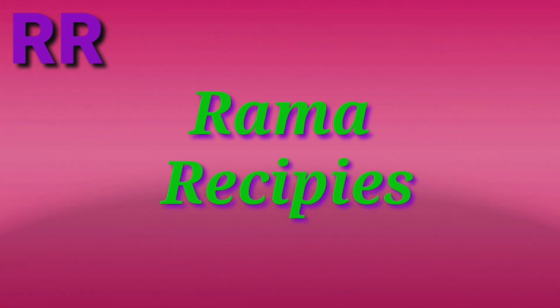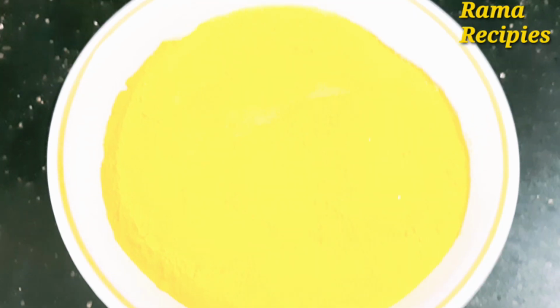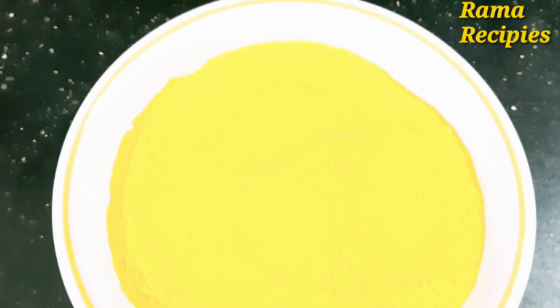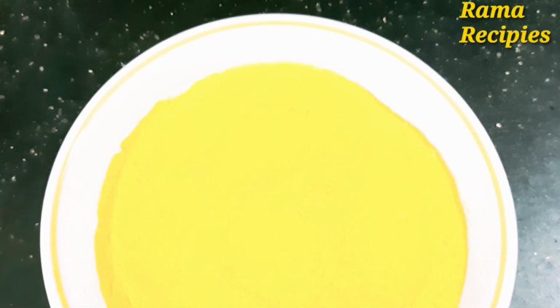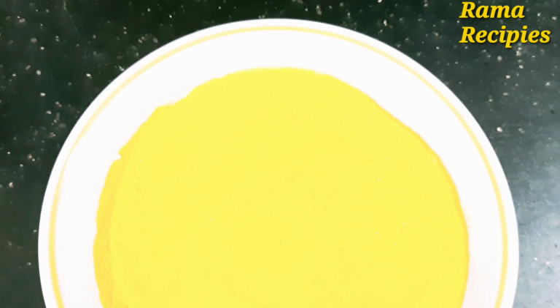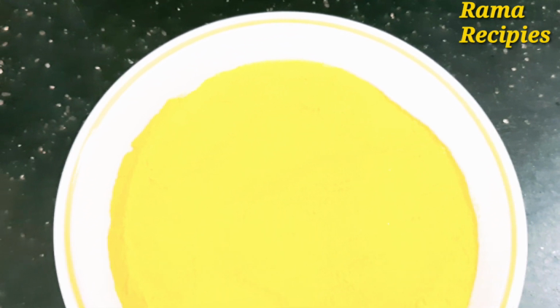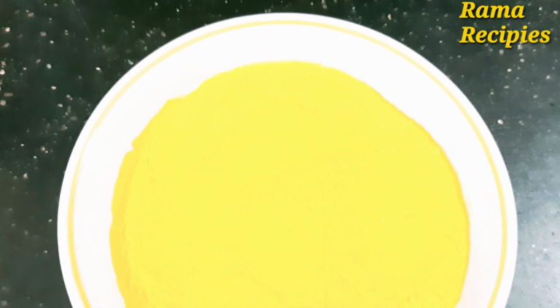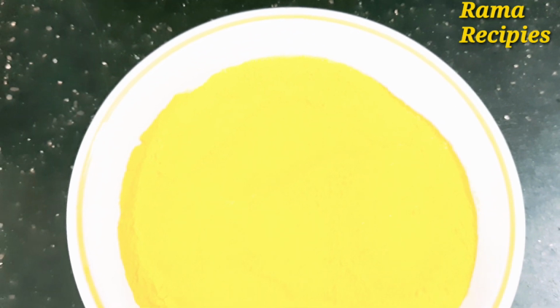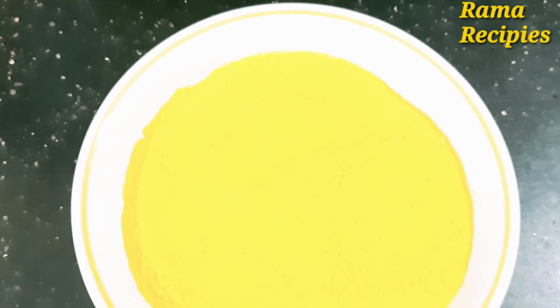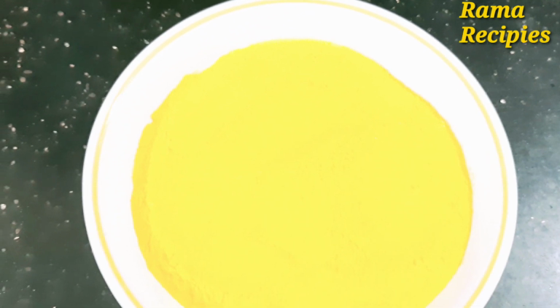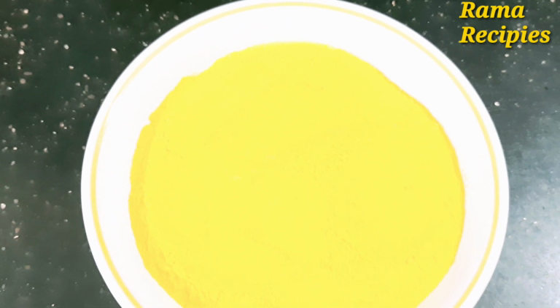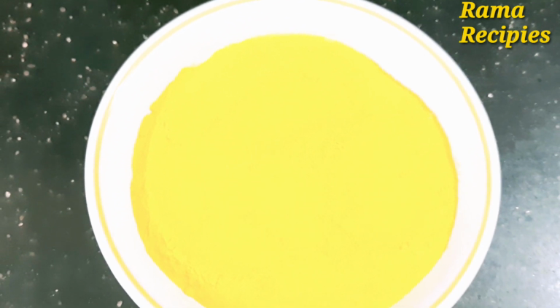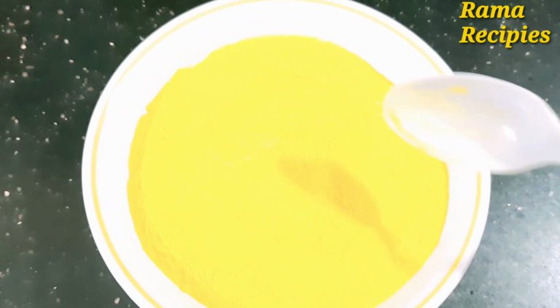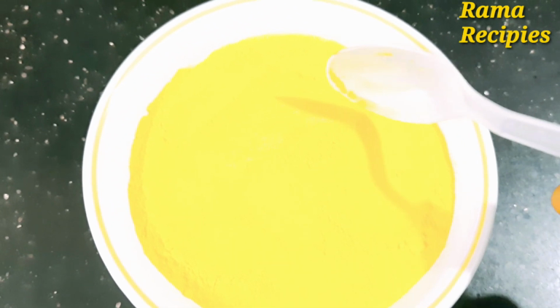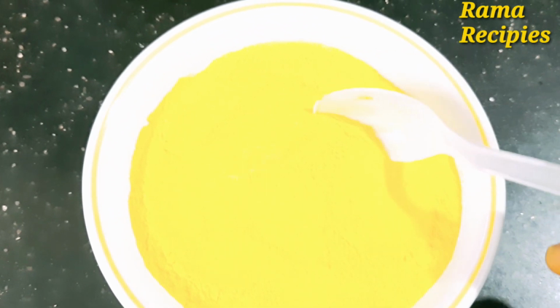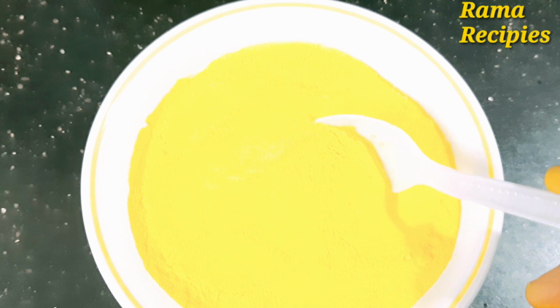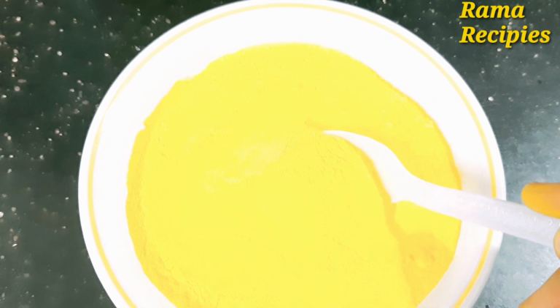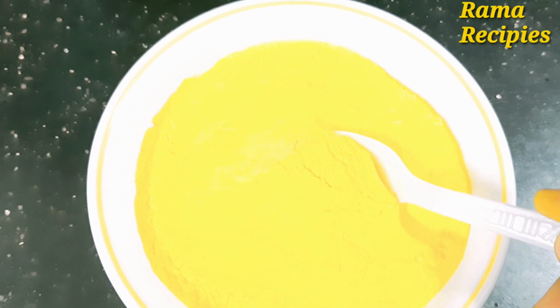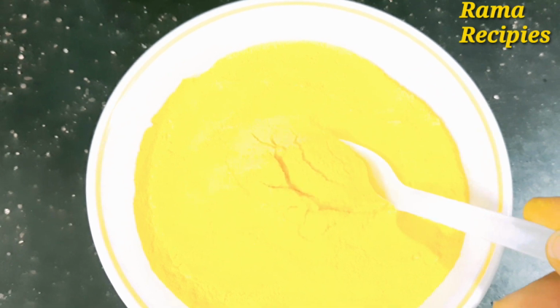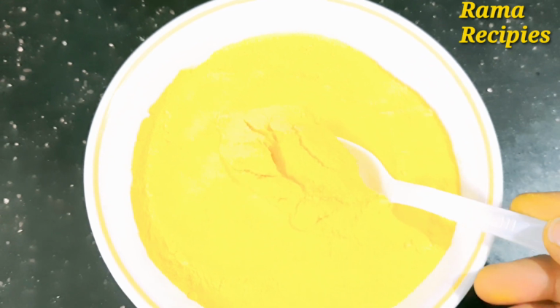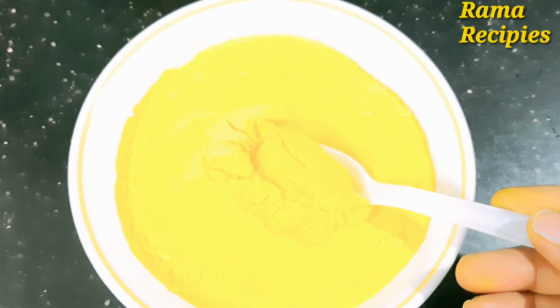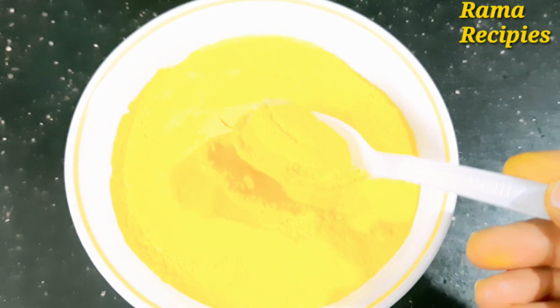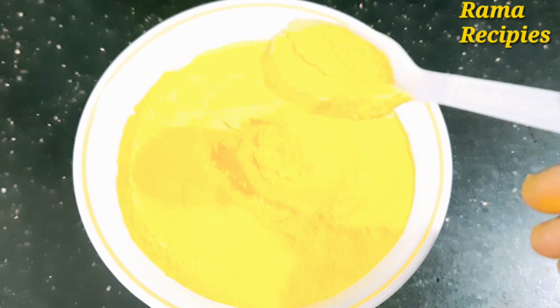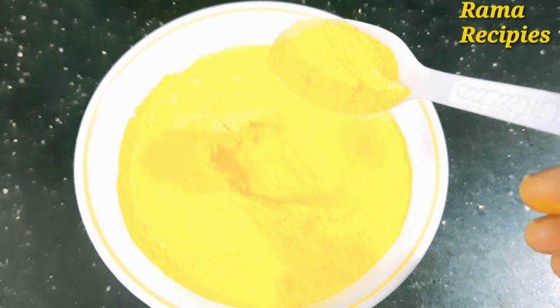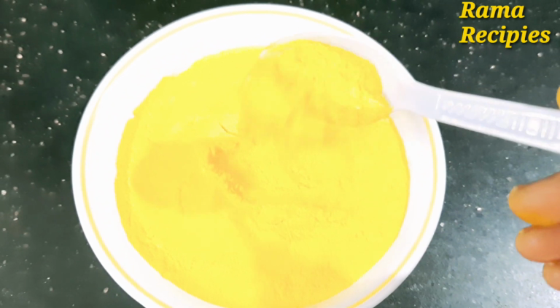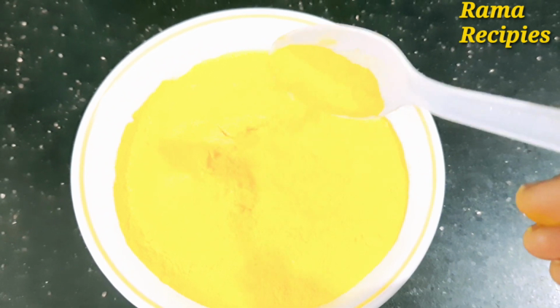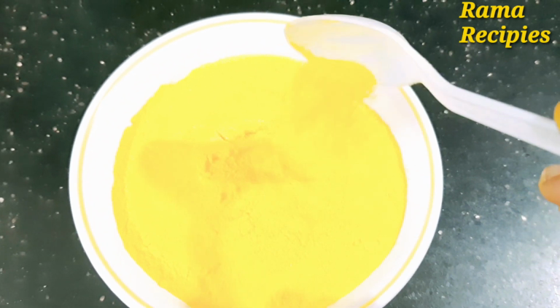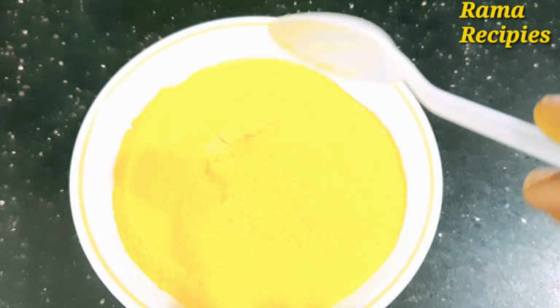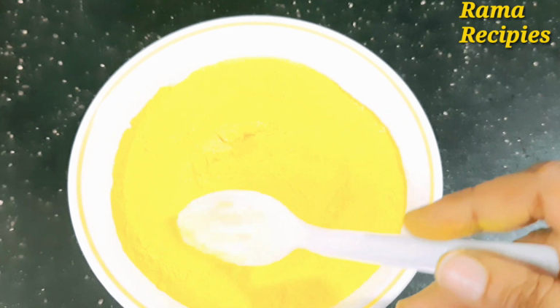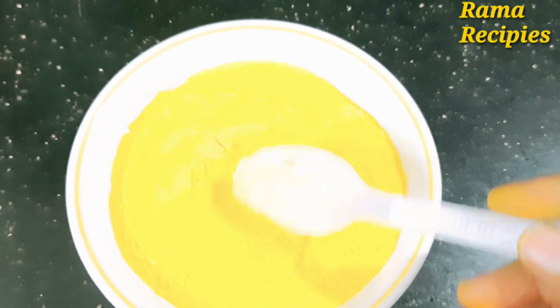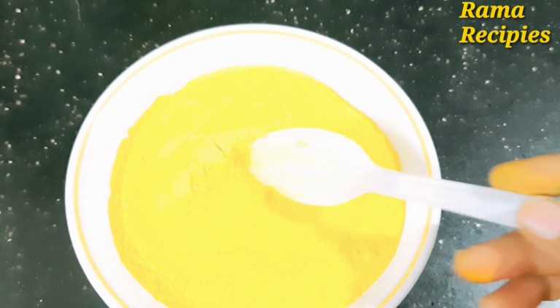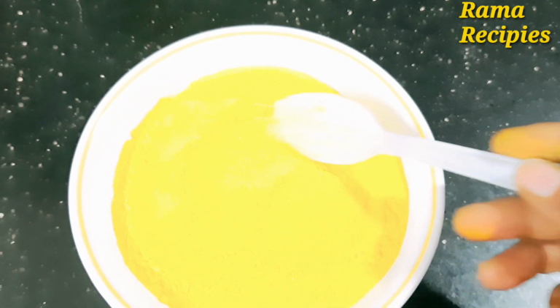Hi friends, I am Miryam. You are watching the Rama Recipe channel. Today, I am going to make a very simple and perfect custard powder.